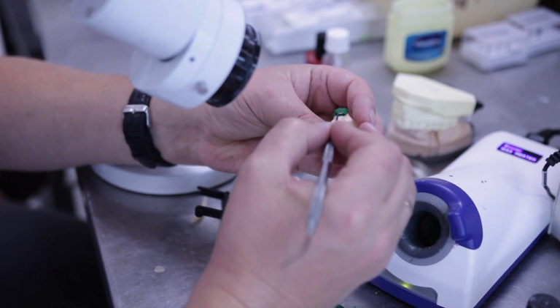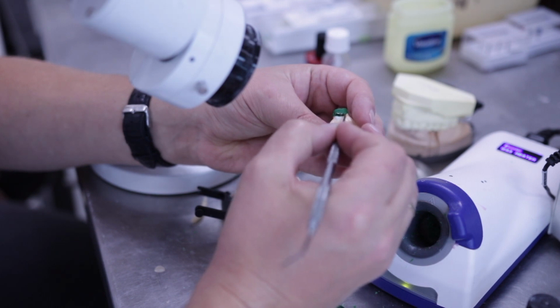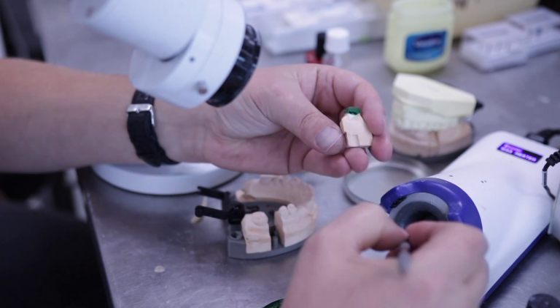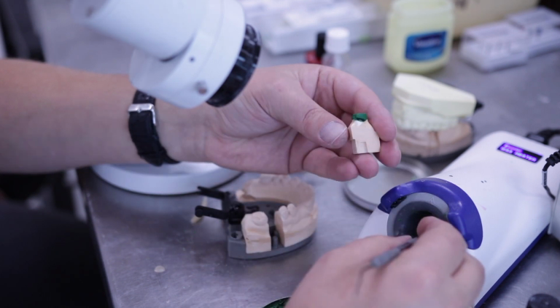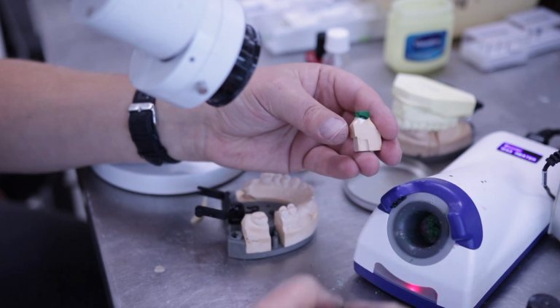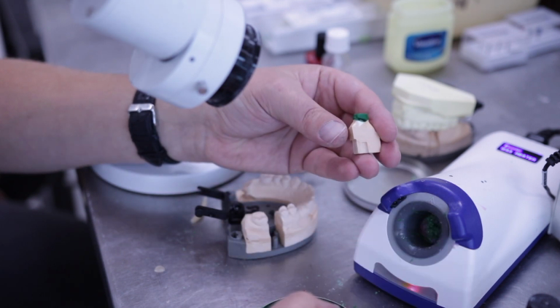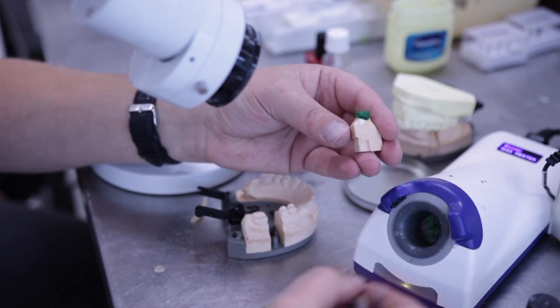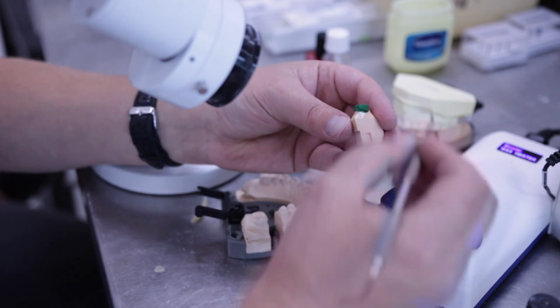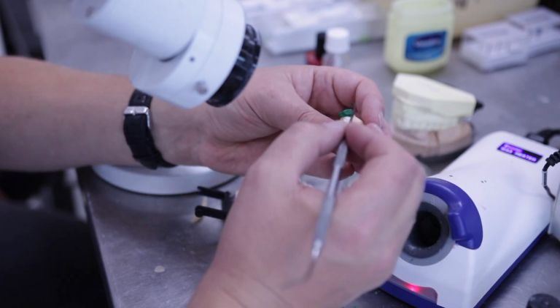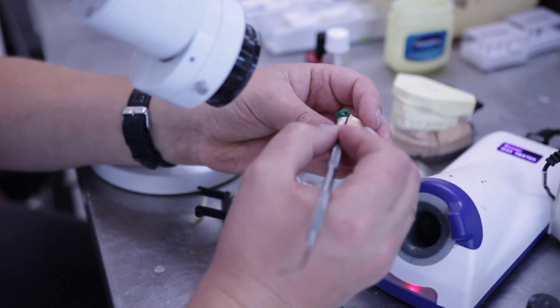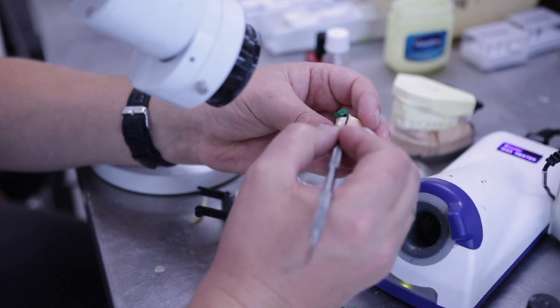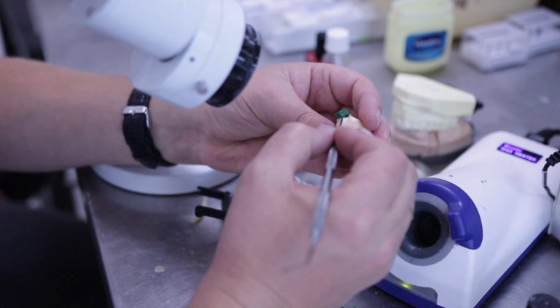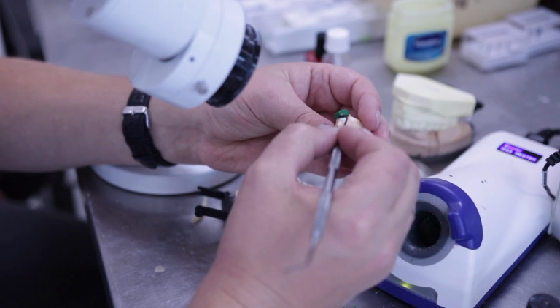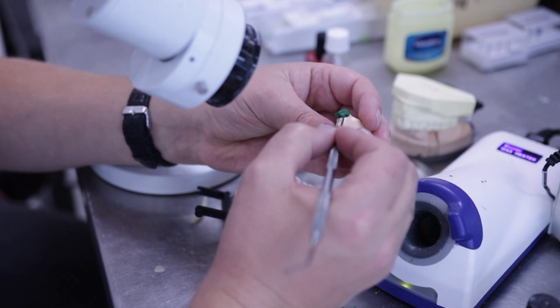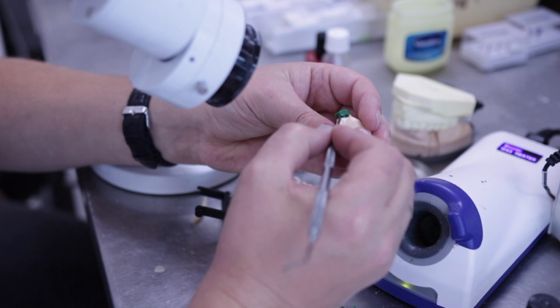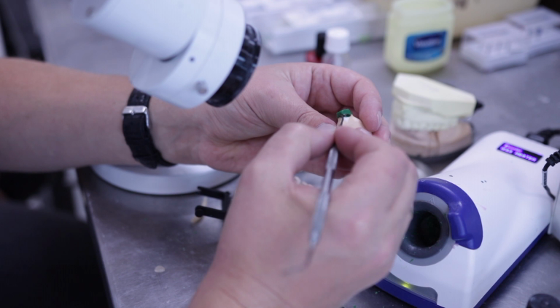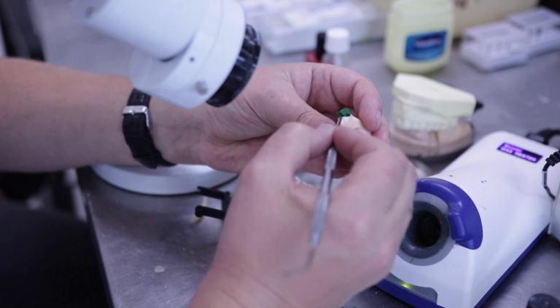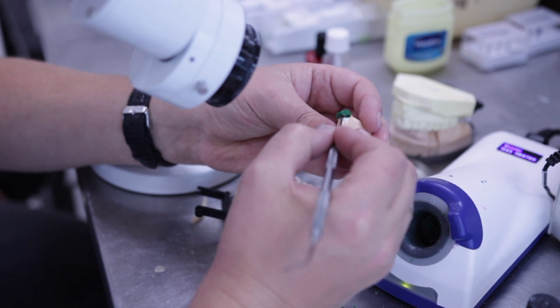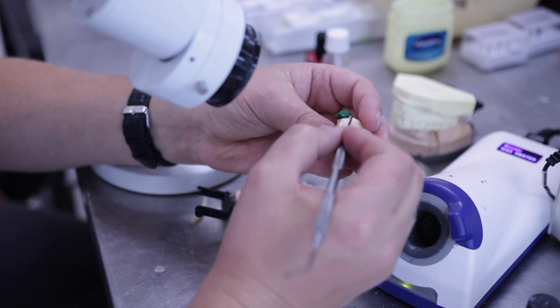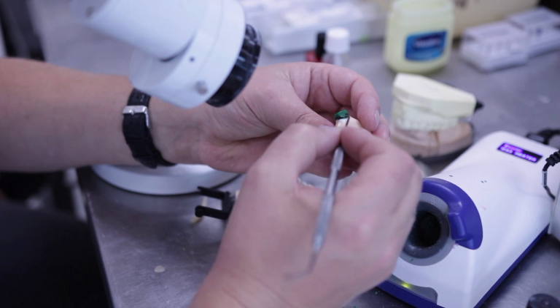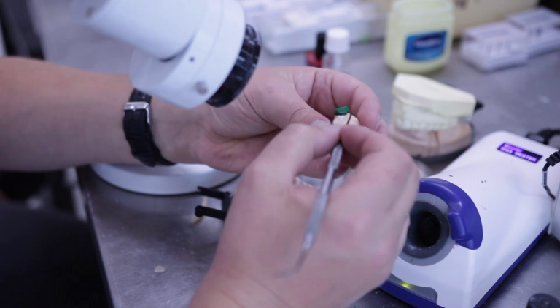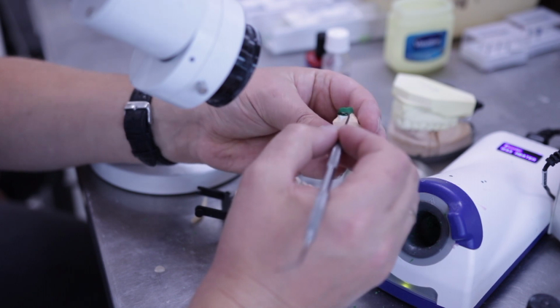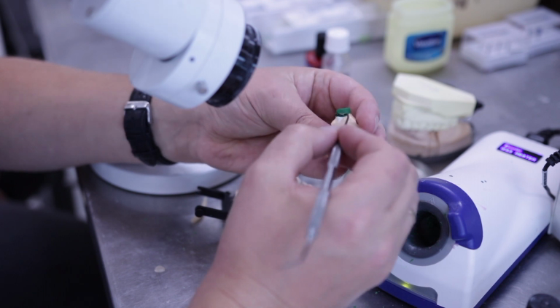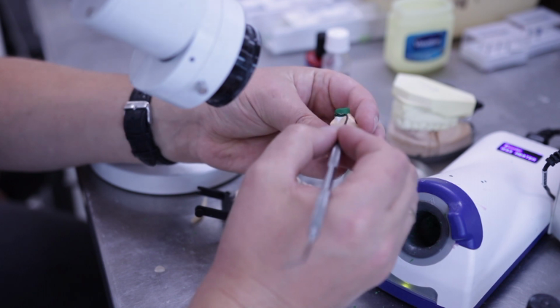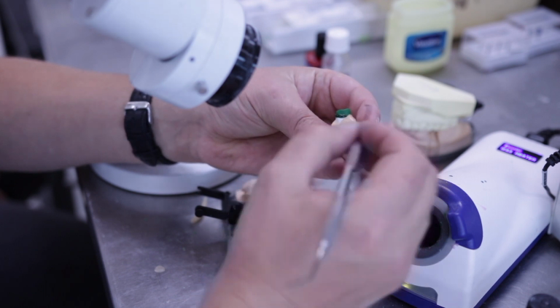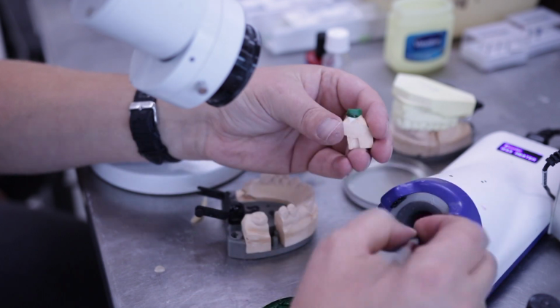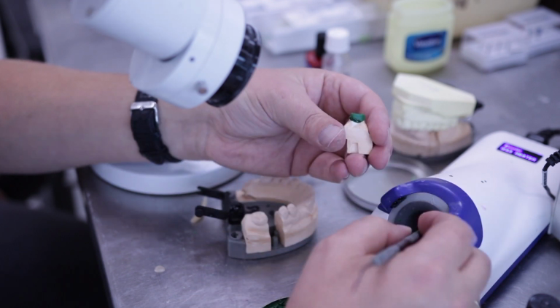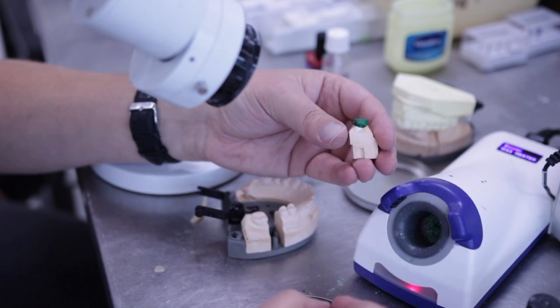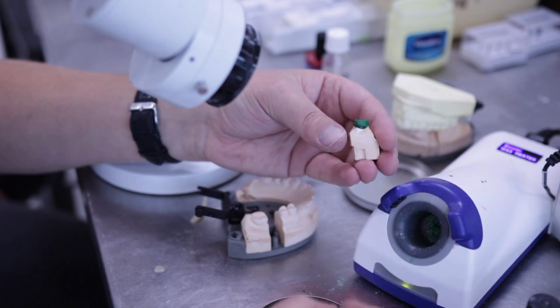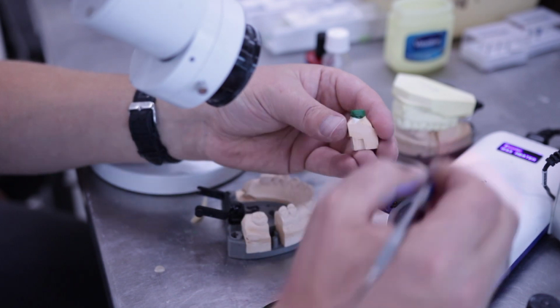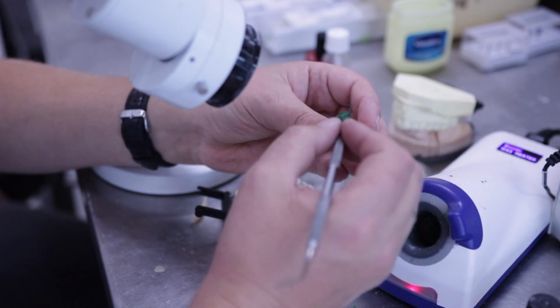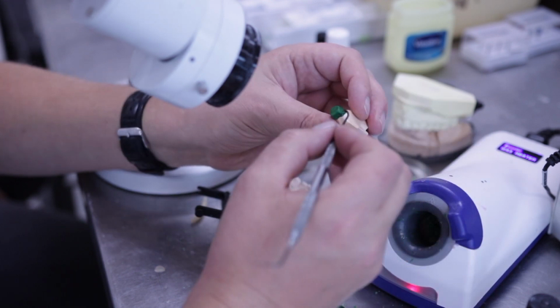If the patient has a sub-gingival preparation, you can design your framework with a lingual collar or band, without sacrificing aesthetics.